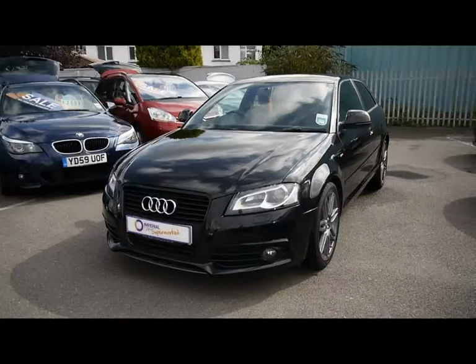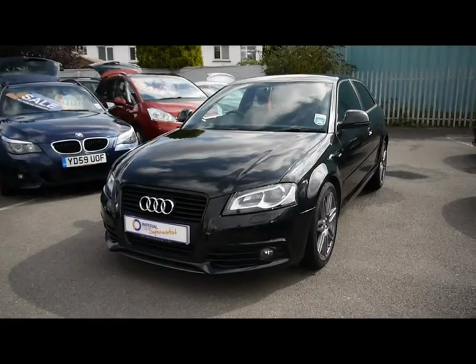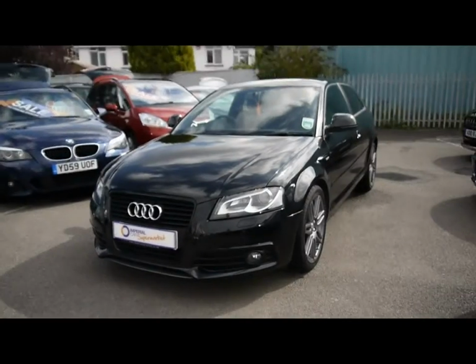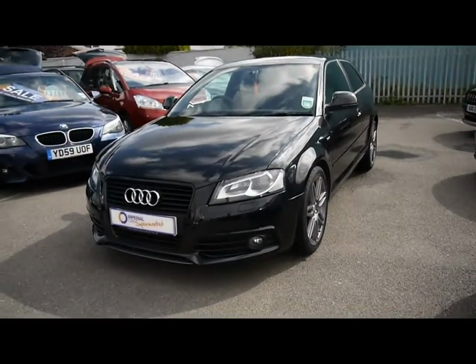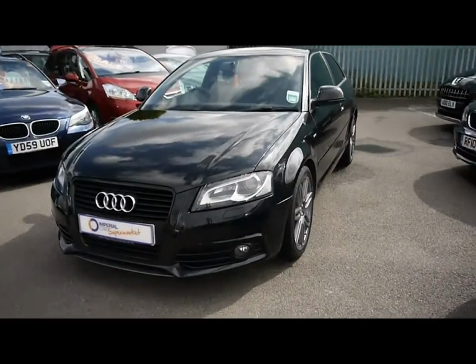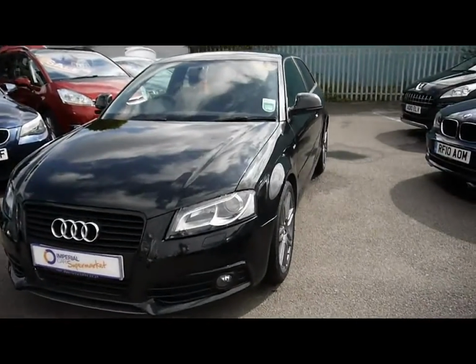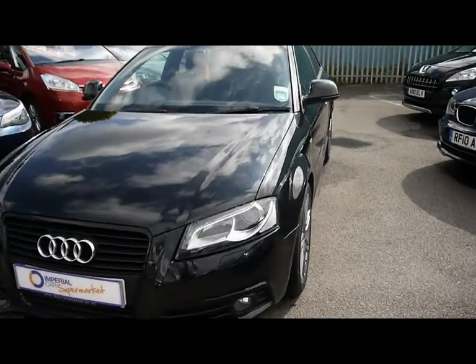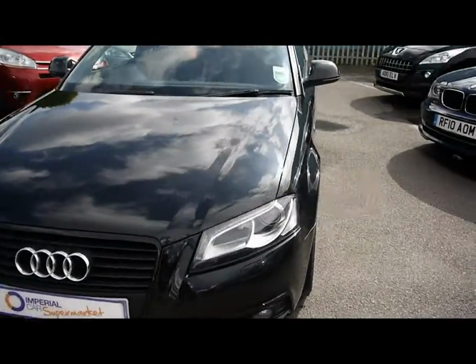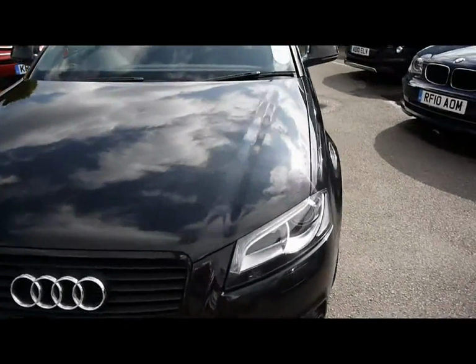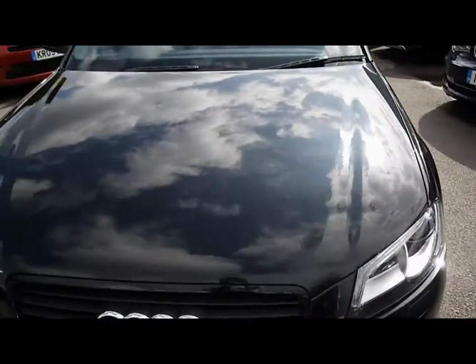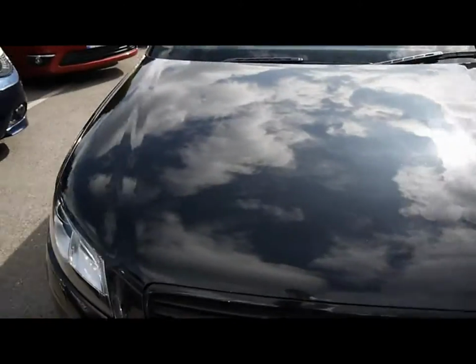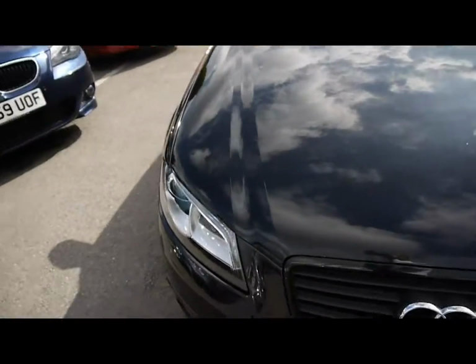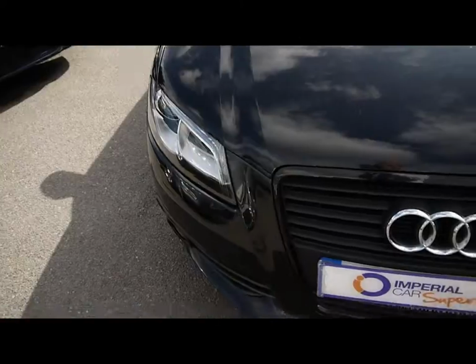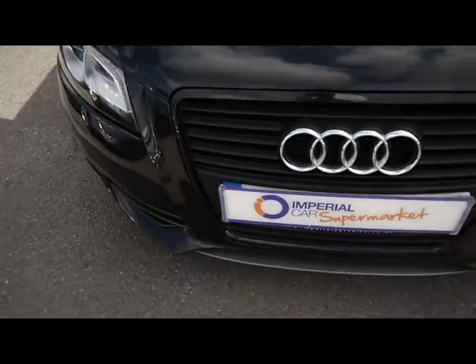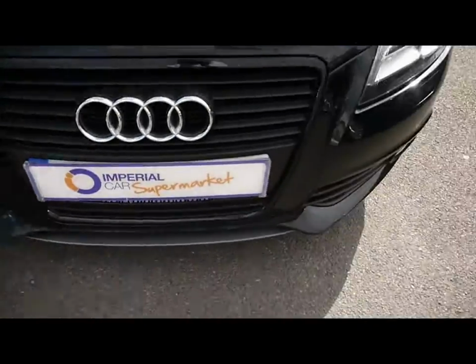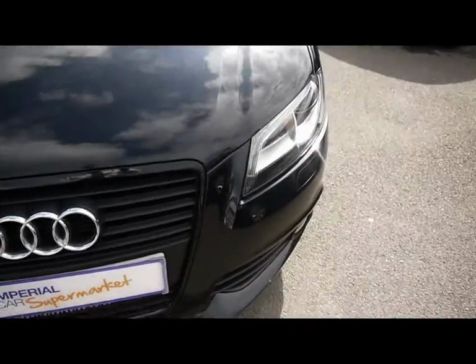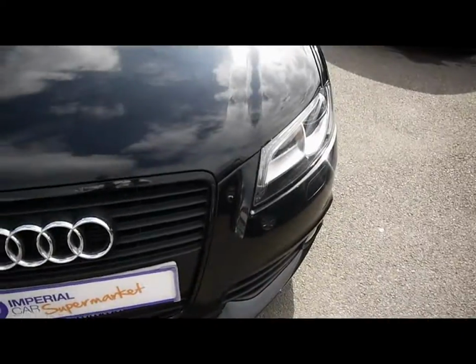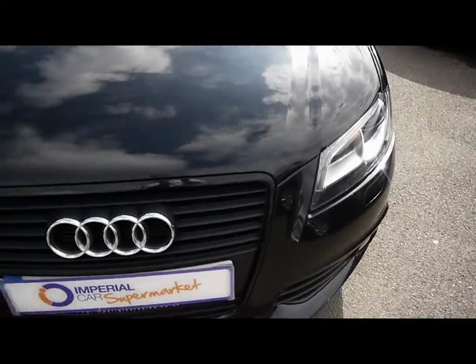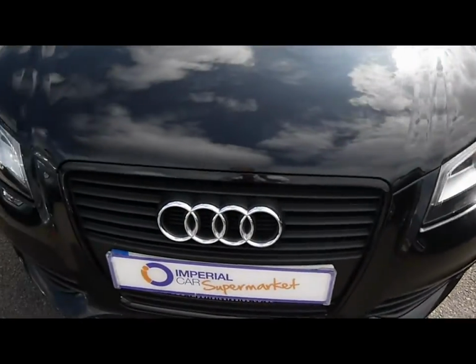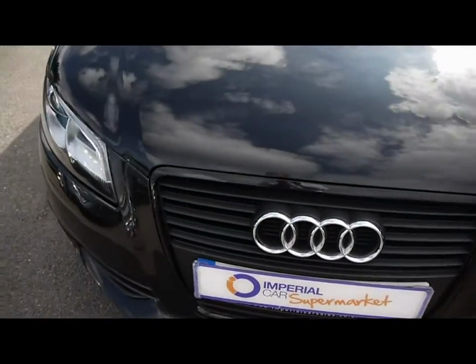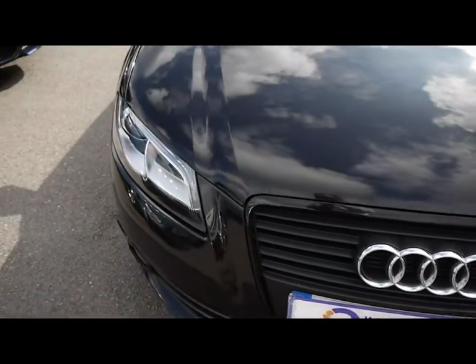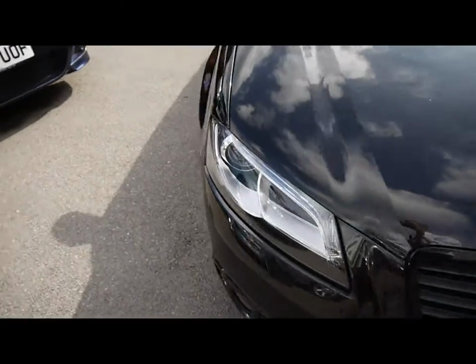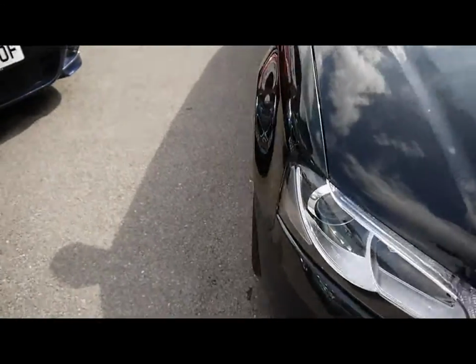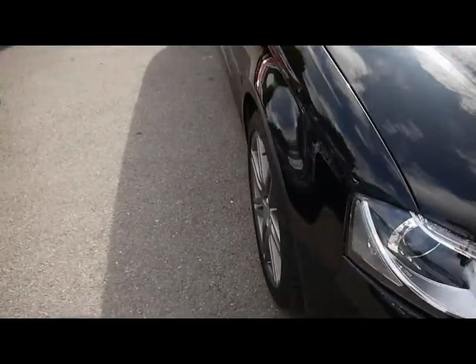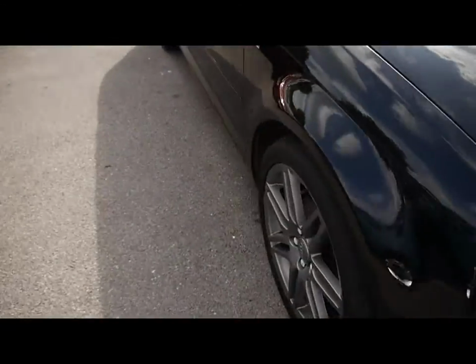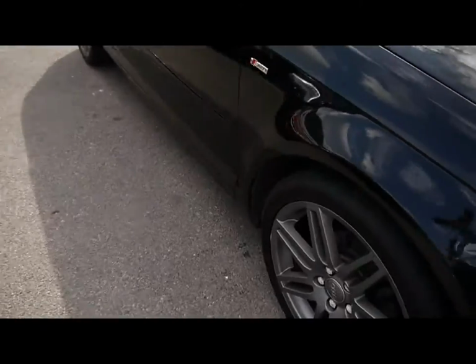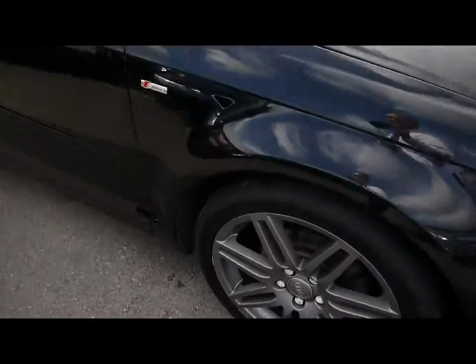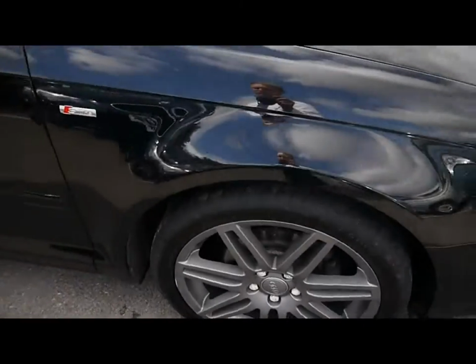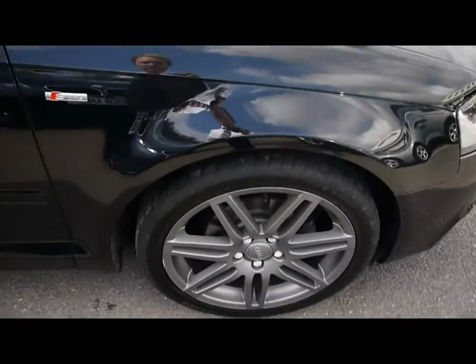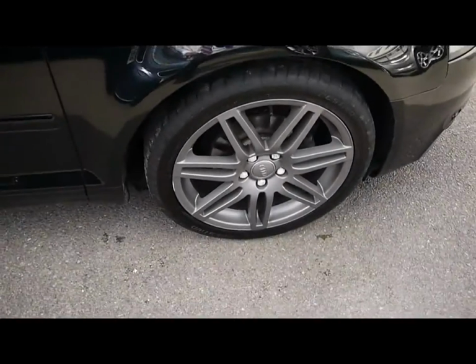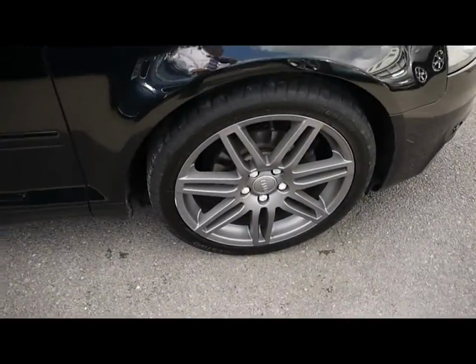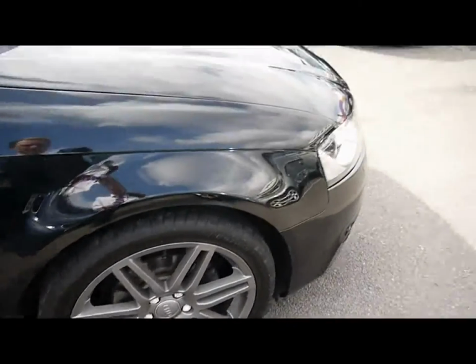Imperial Cars. Today we have a template Audi A3 S-Line Black Edition to show you — a three-door hatchback finished in black. We'll take you around the car so you can get a better idea of condition and the certain features of the vehicle.